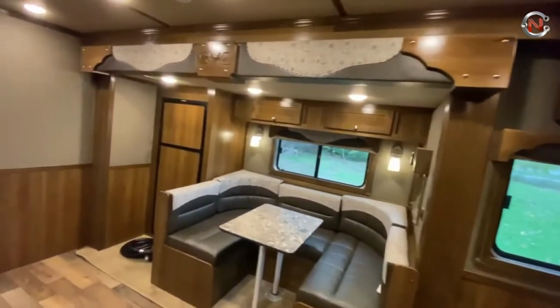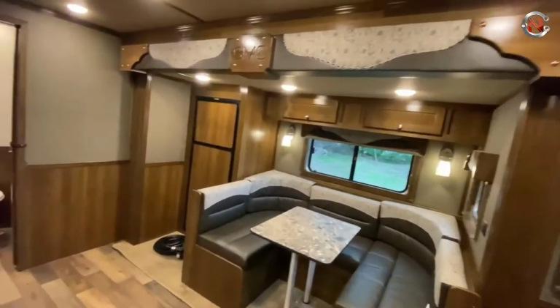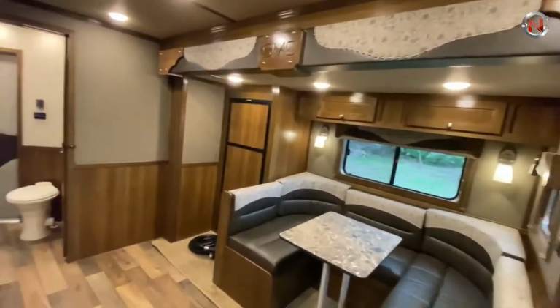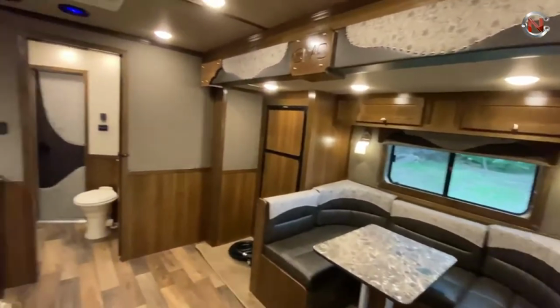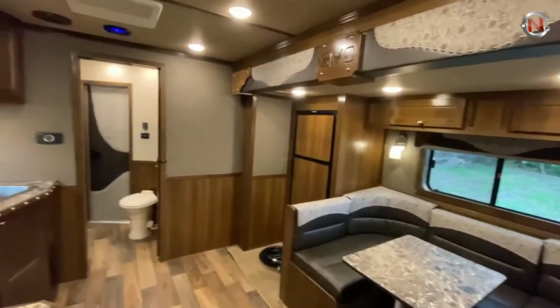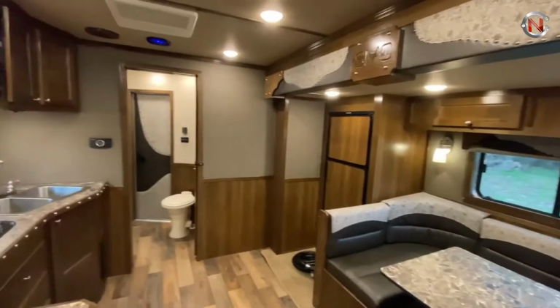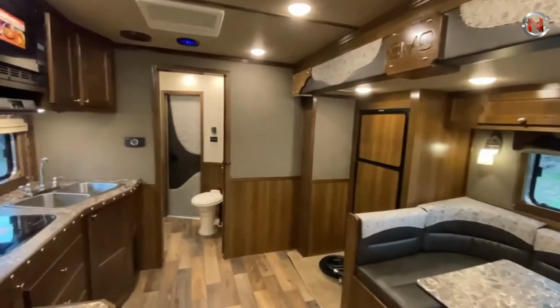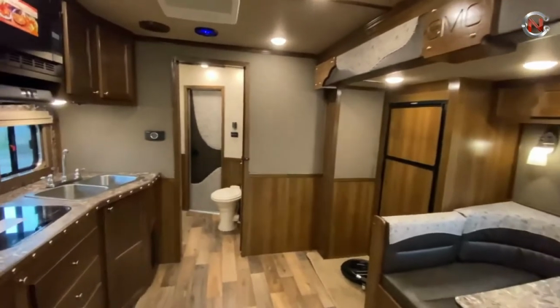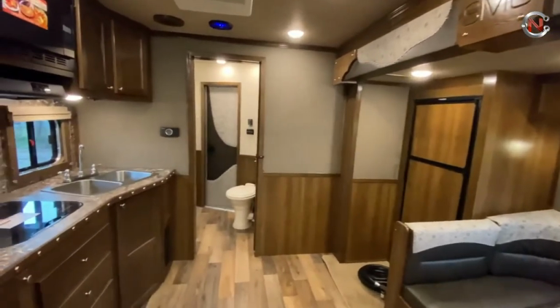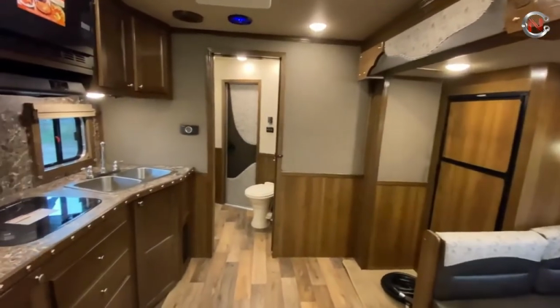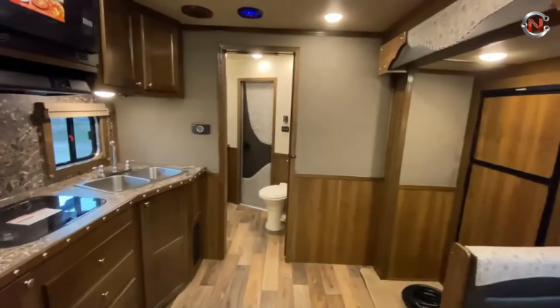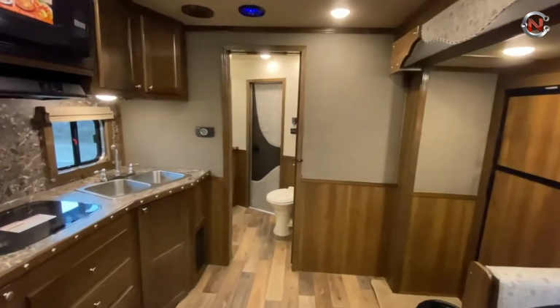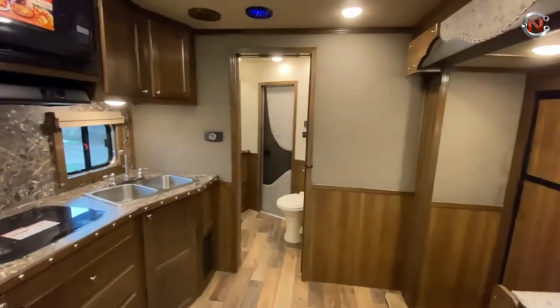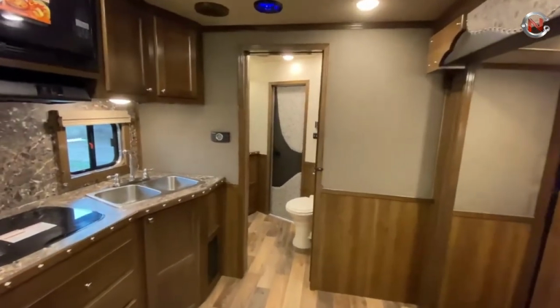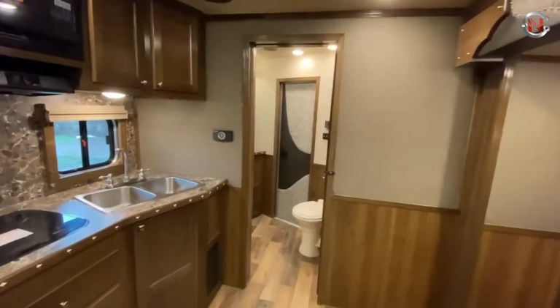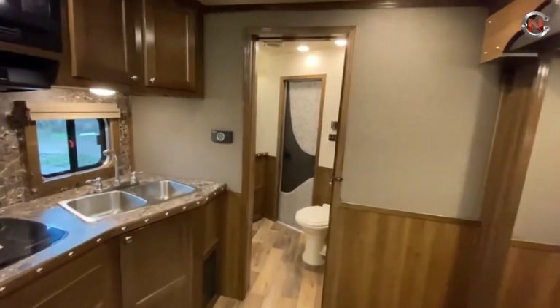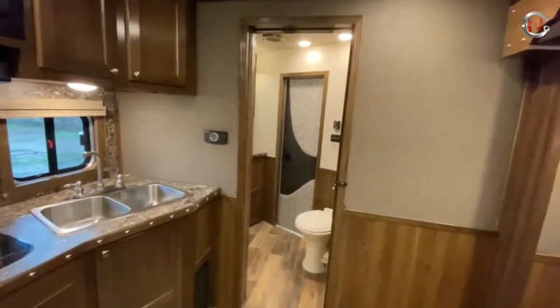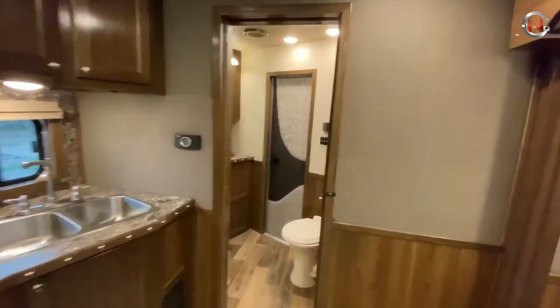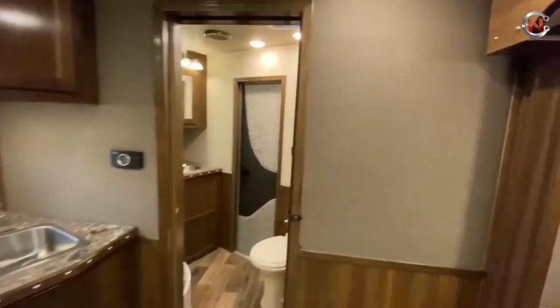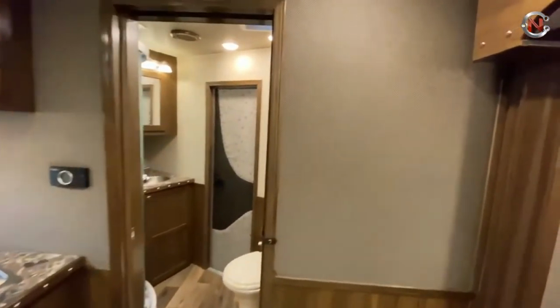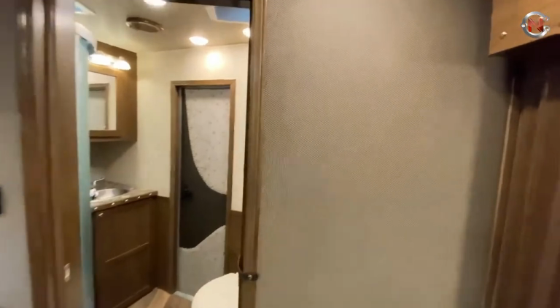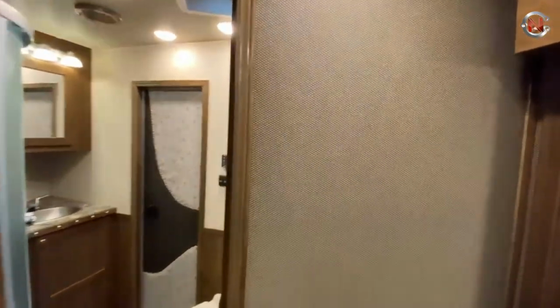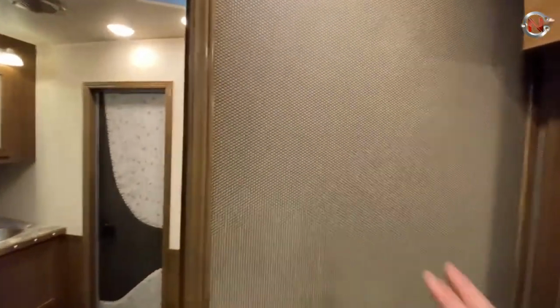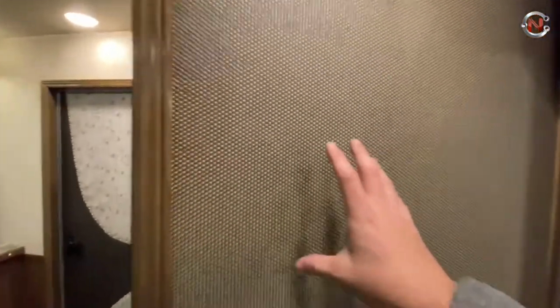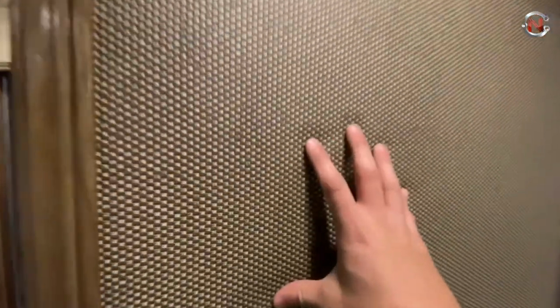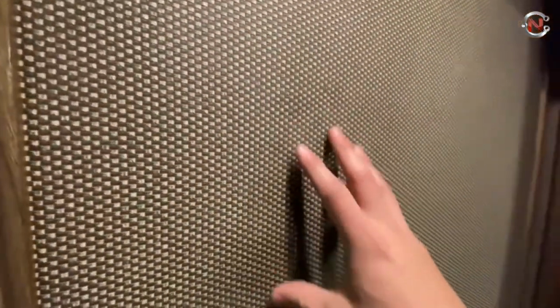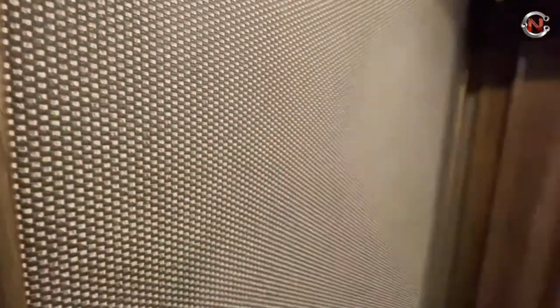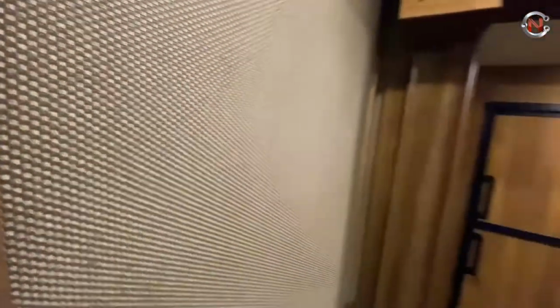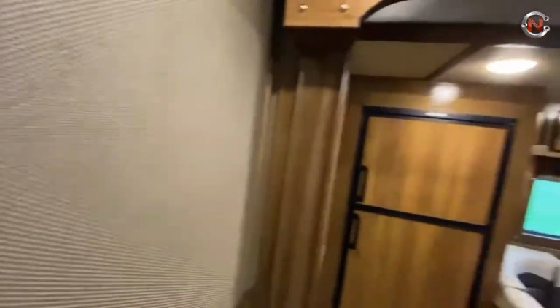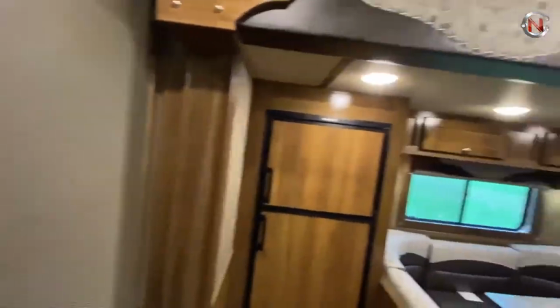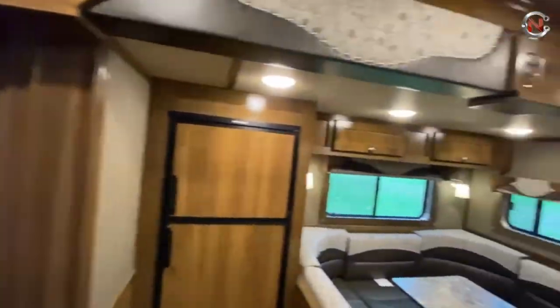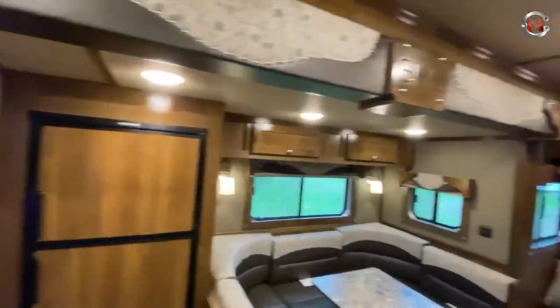It also has a stainless steel nose, a privacy wall over the sofa, cowboy decor, a hat rack for each bunk bed, and a three-burner stovetop.